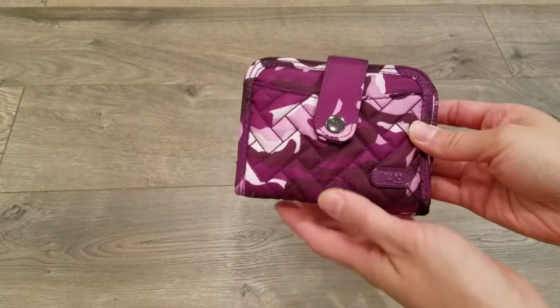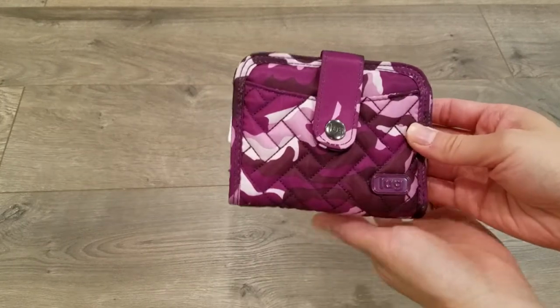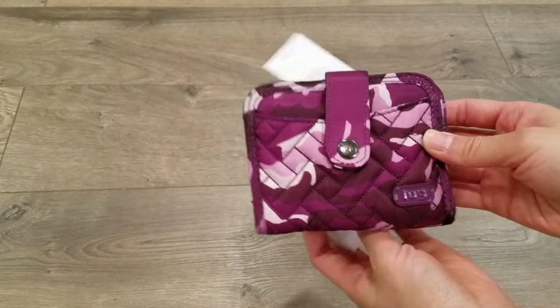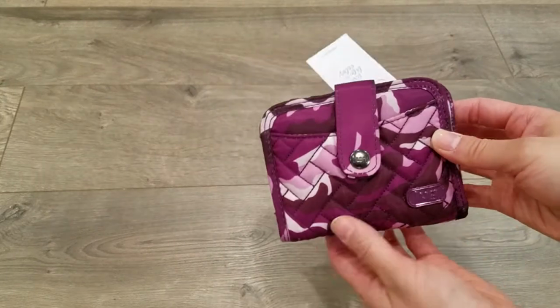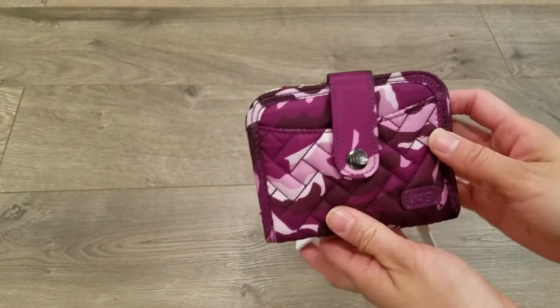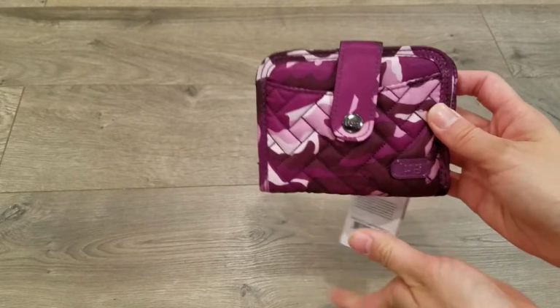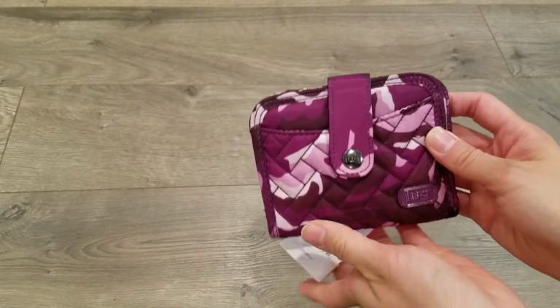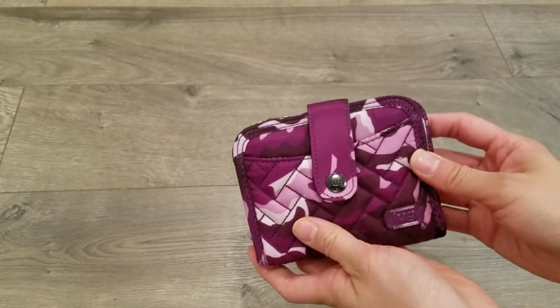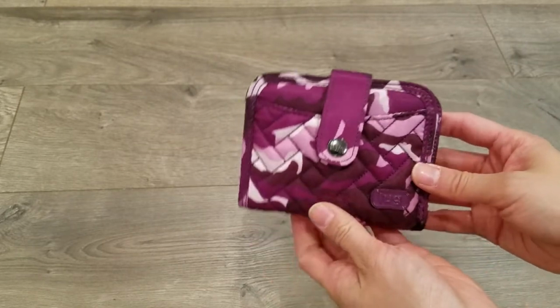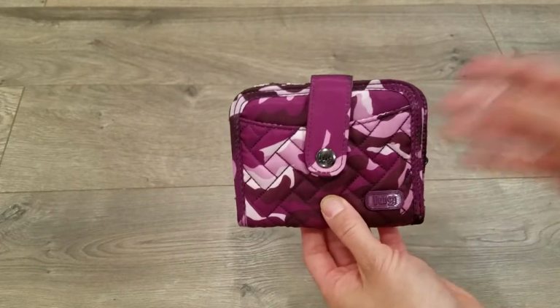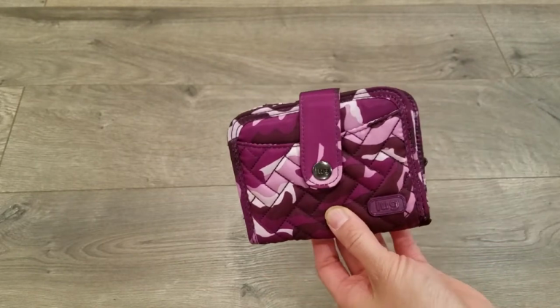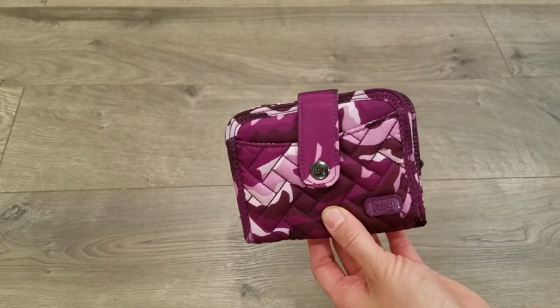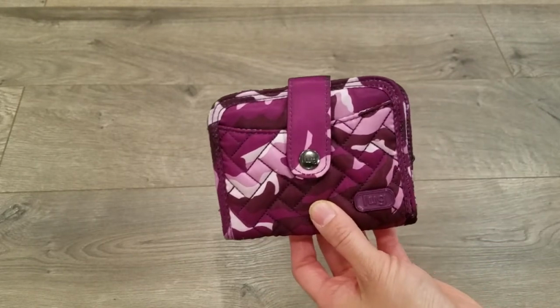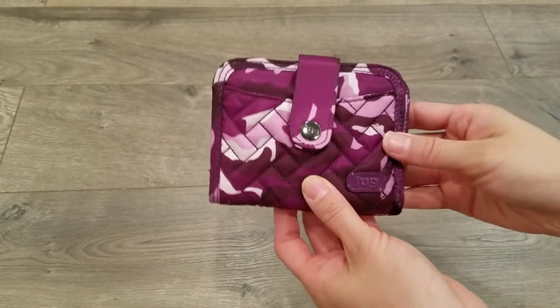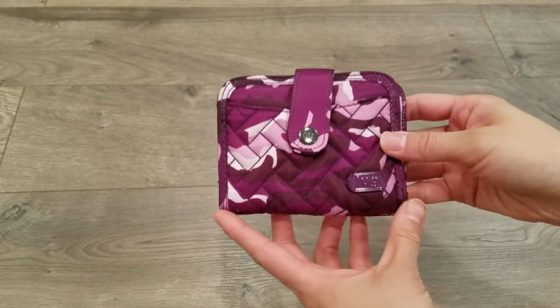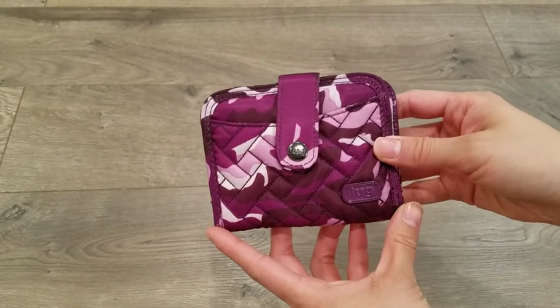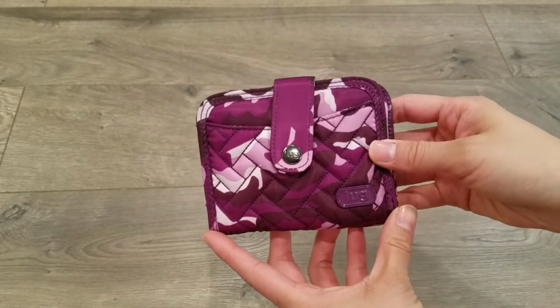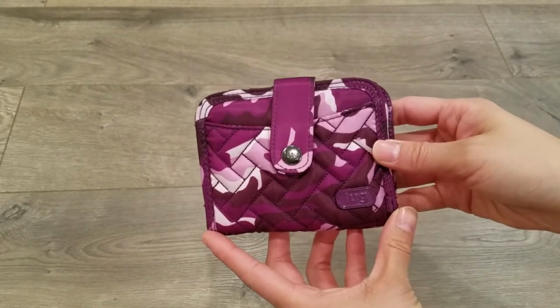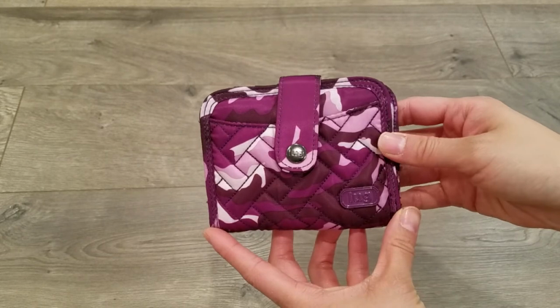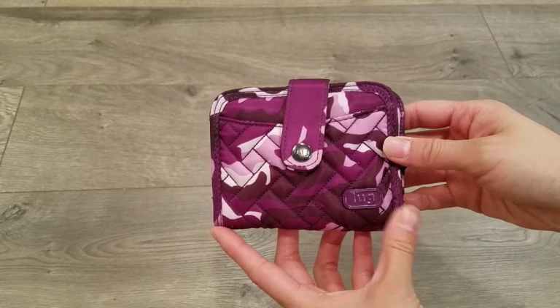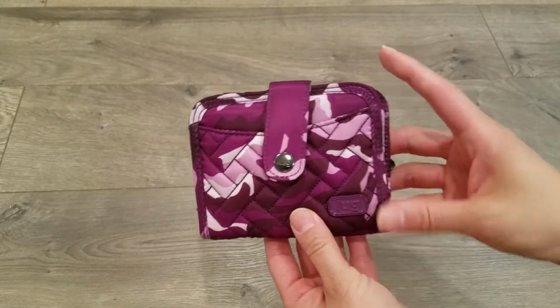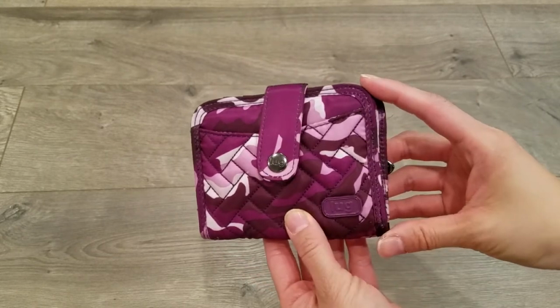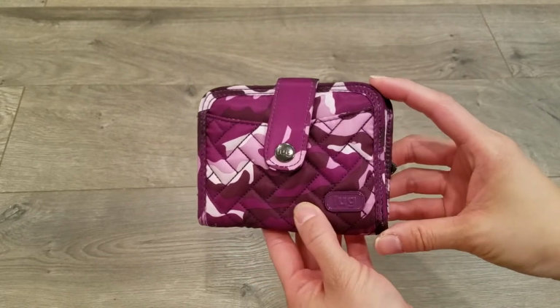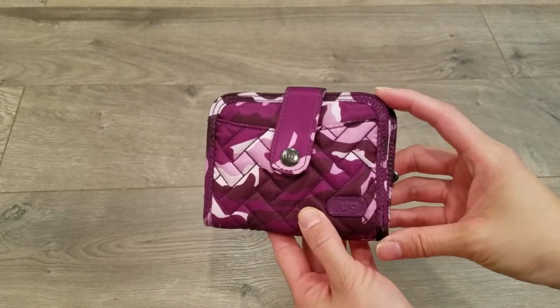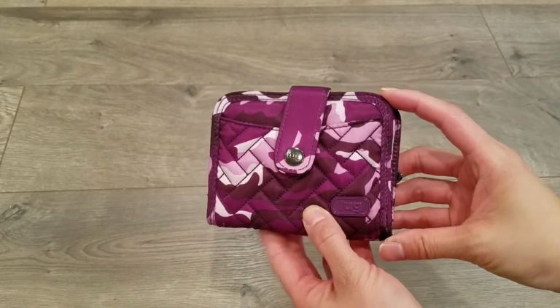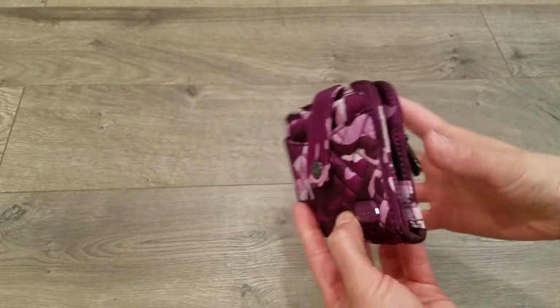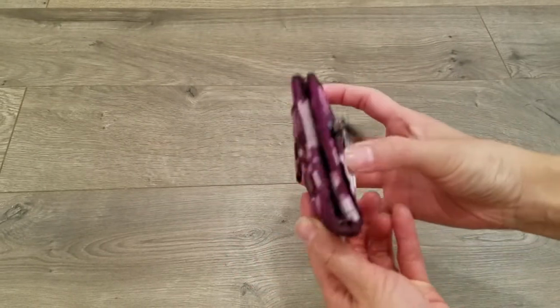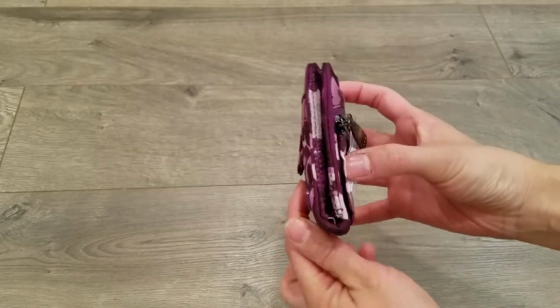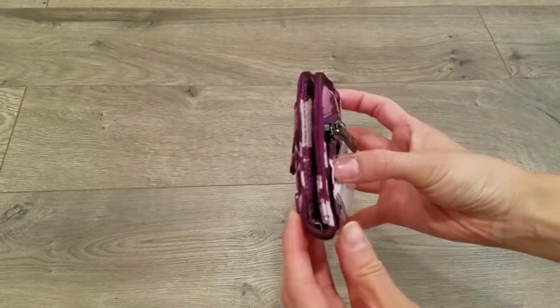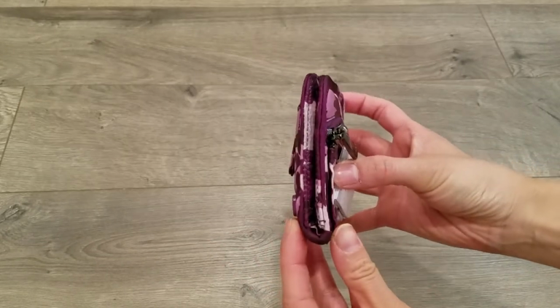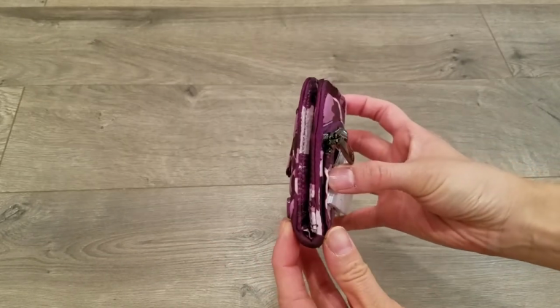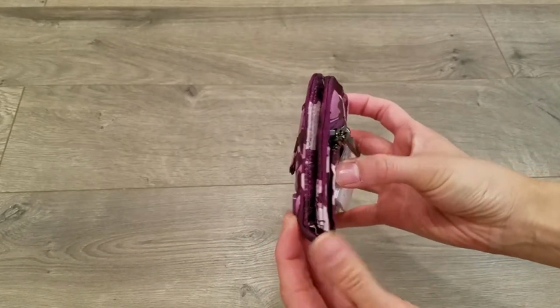This whole wallet is fully RFID protected. The dimensions are four and a half inches in length, three and three quarters in height, and three quarters of an inch in depth.